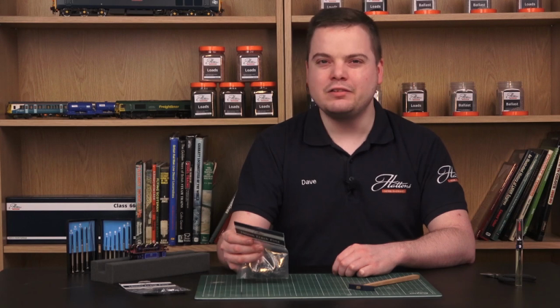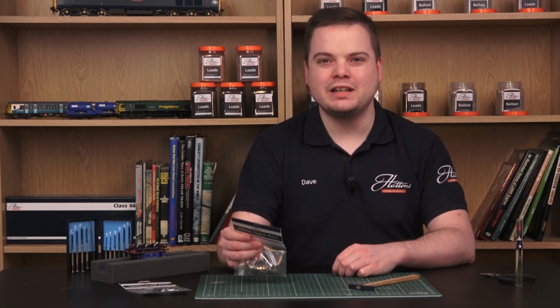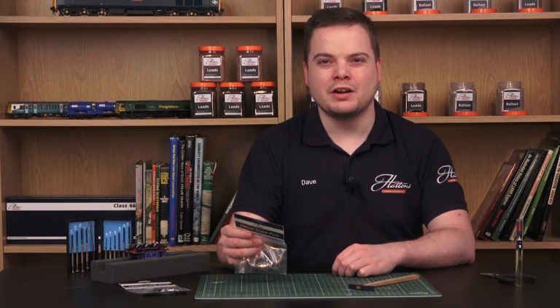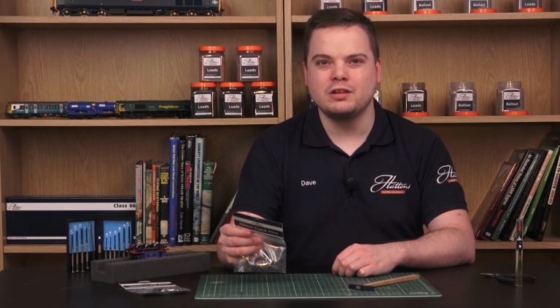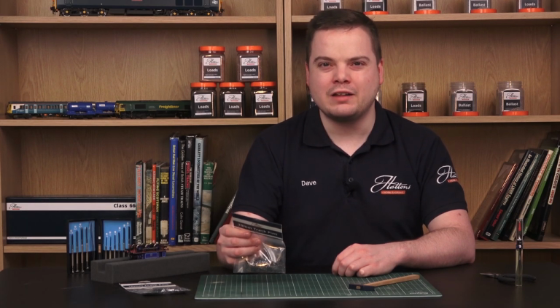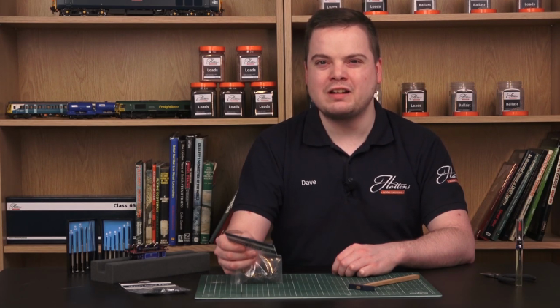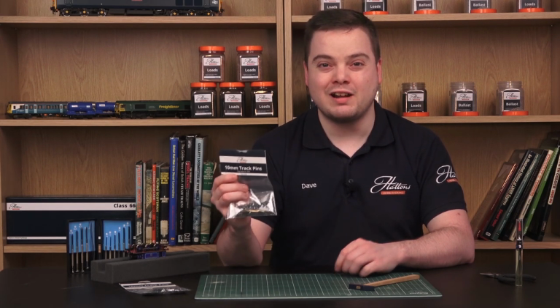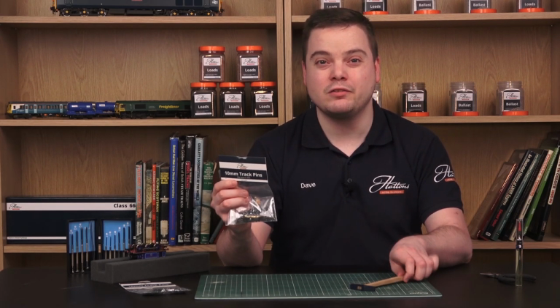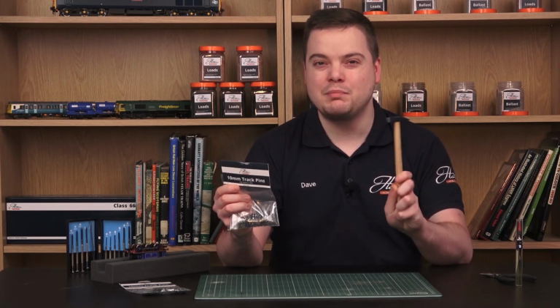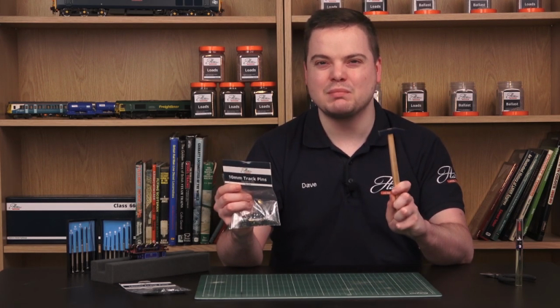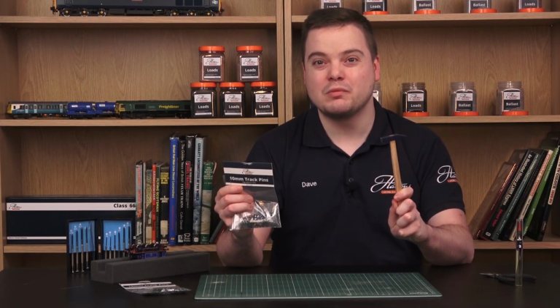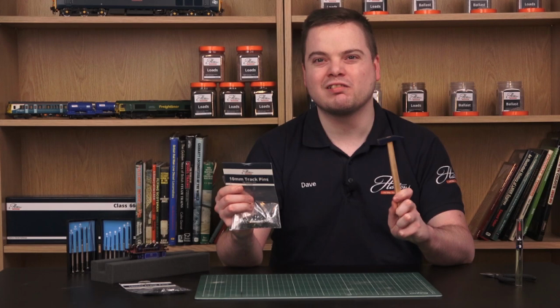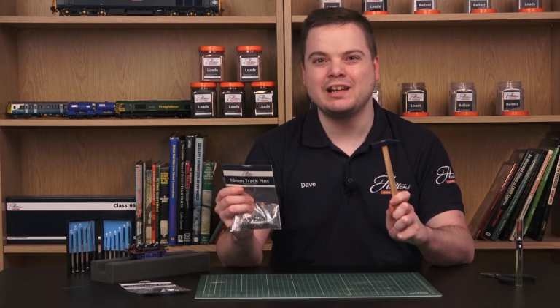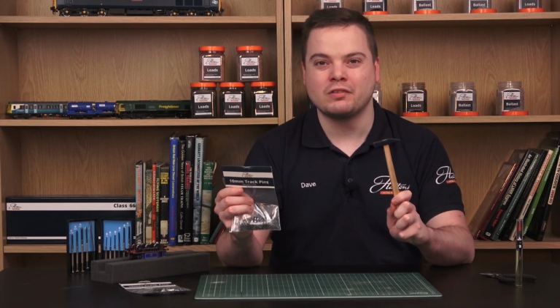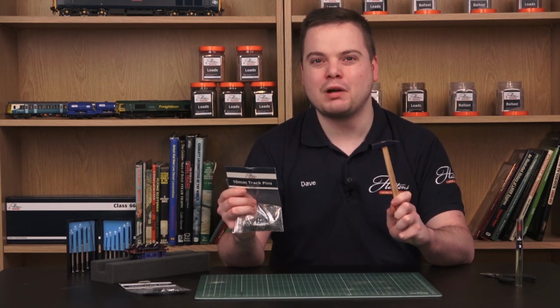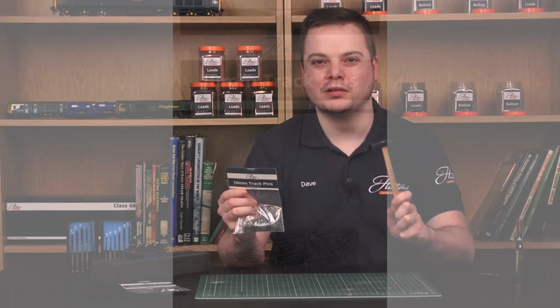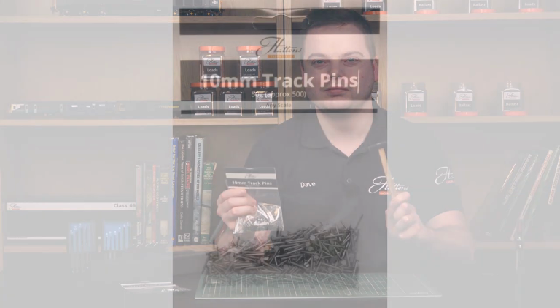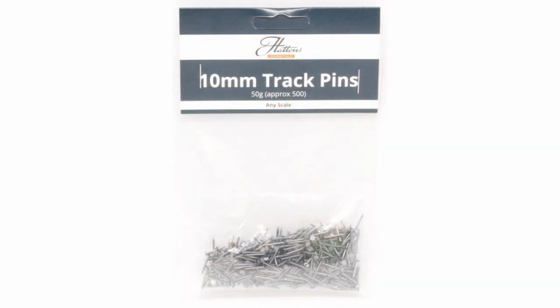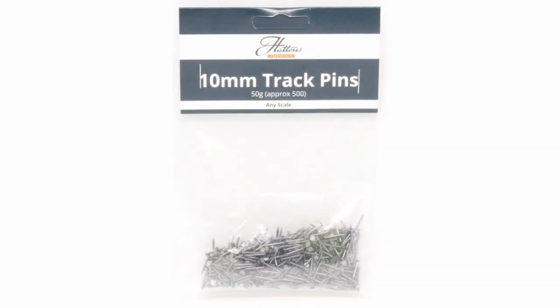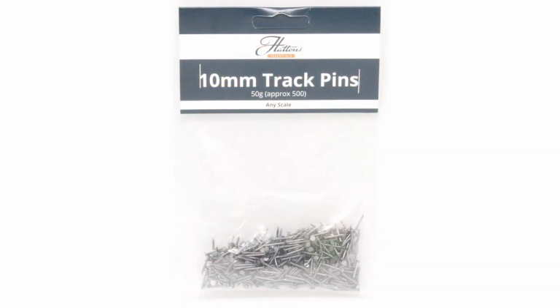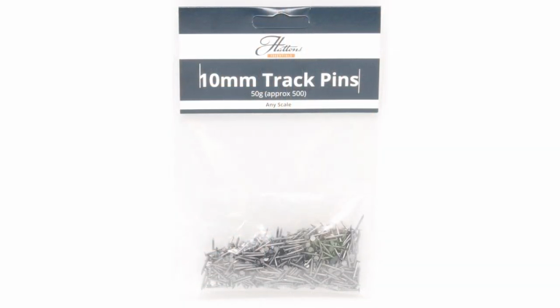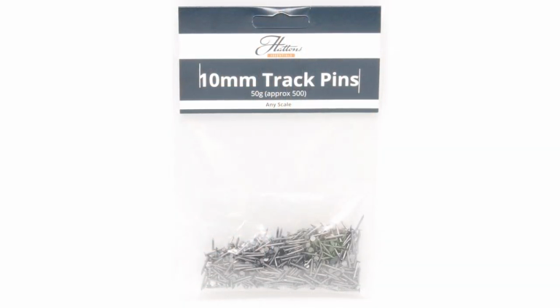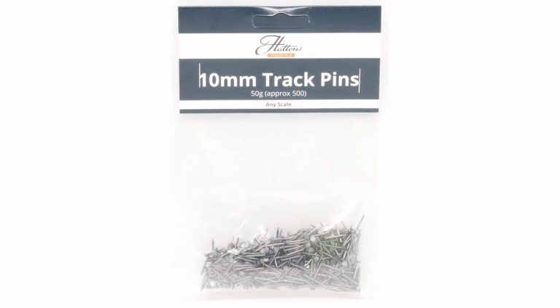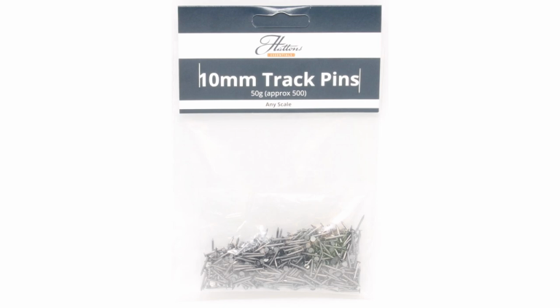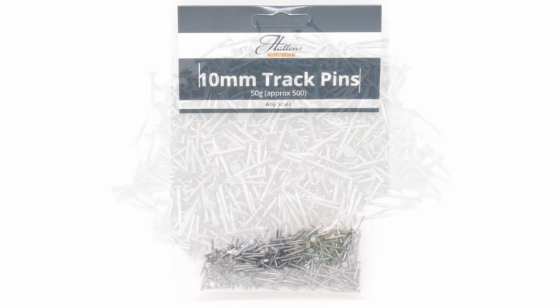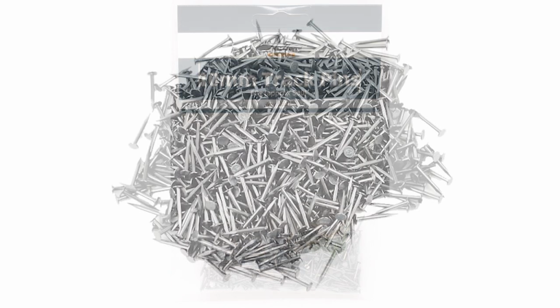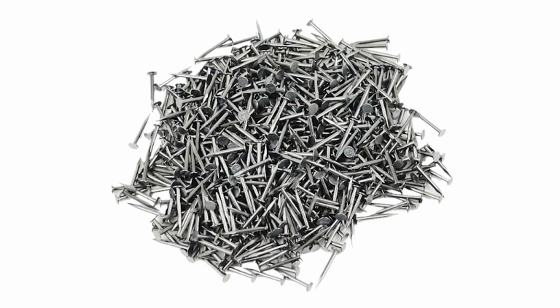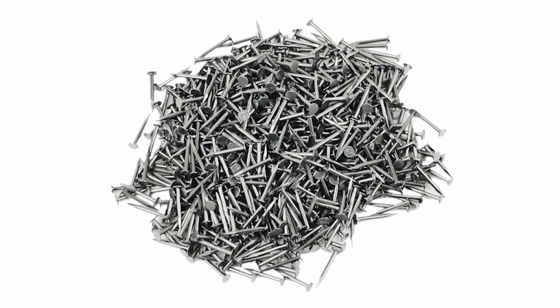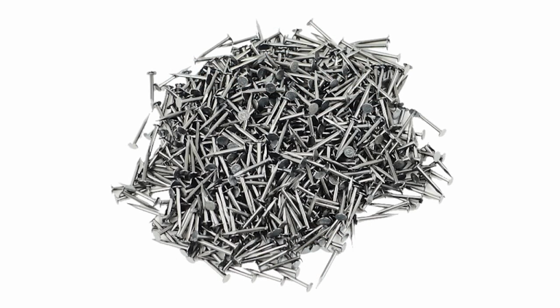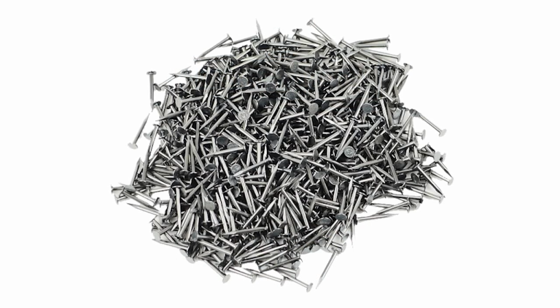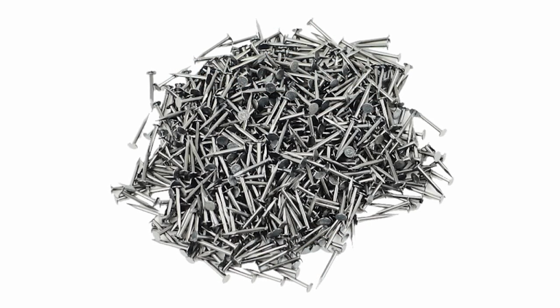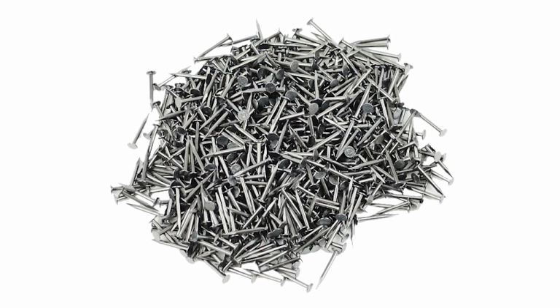Here's a handy guide on how to use the Hattons Essentials track pins and pin hammer to make your track laying as precise as possible. There are around 500 pins in each bag, and with 2 or 3 needed per track piece, a single bag should last you some time.